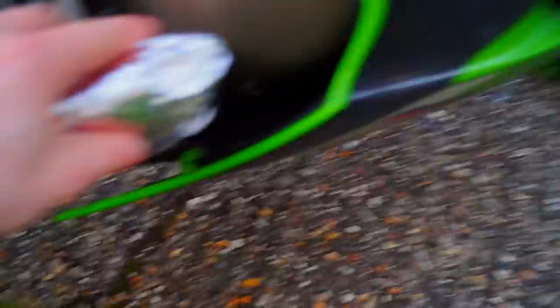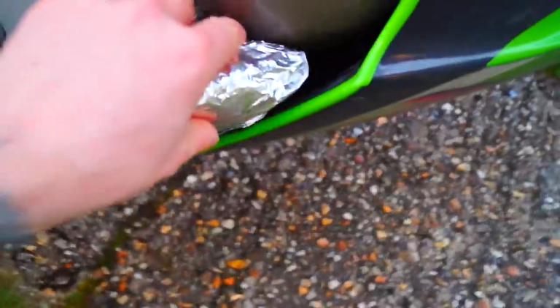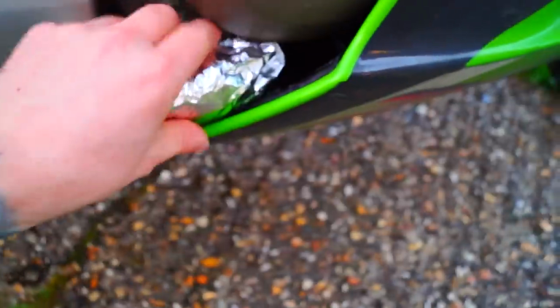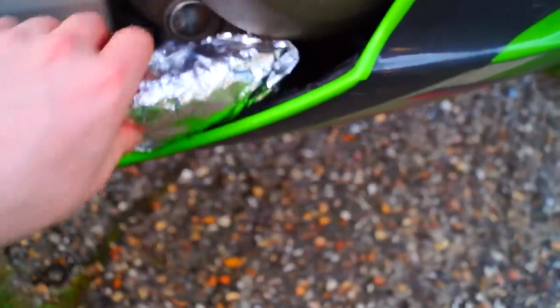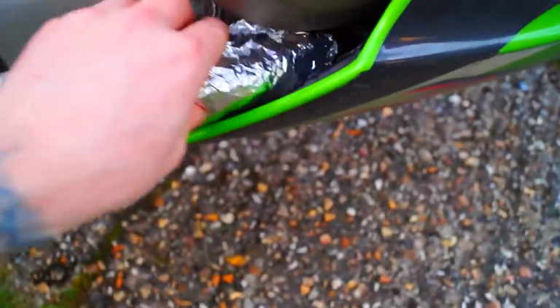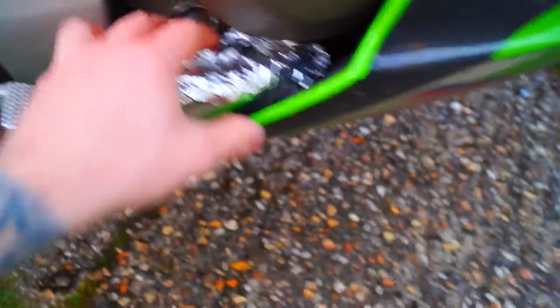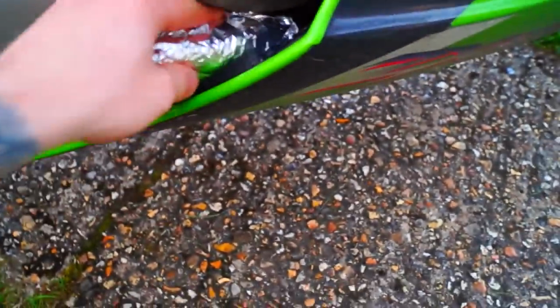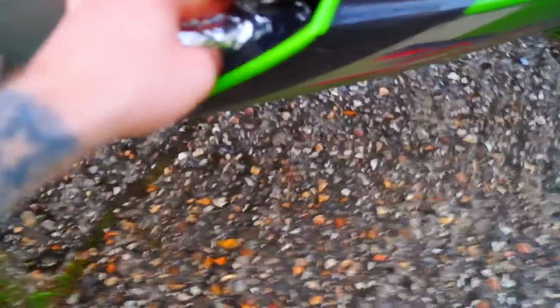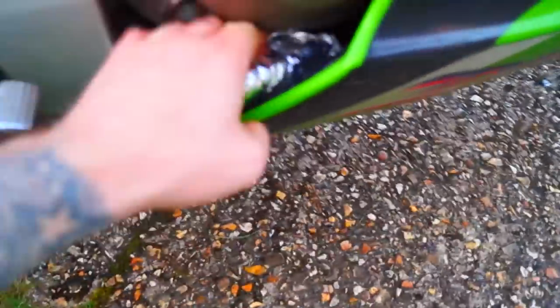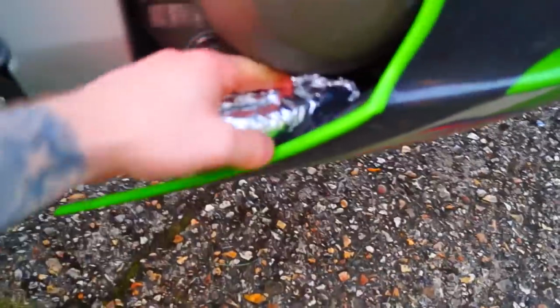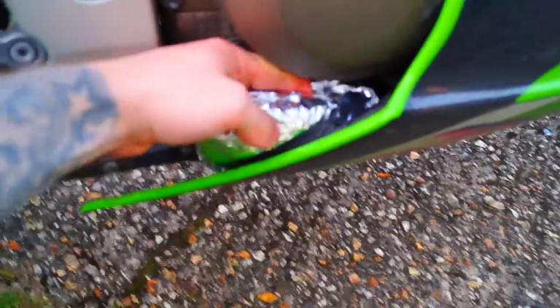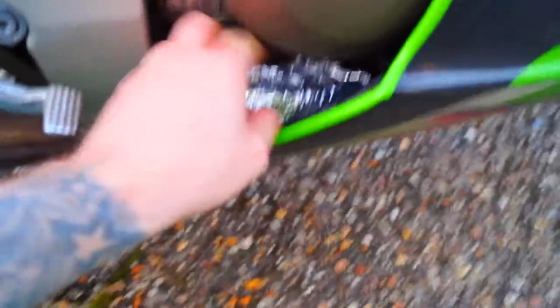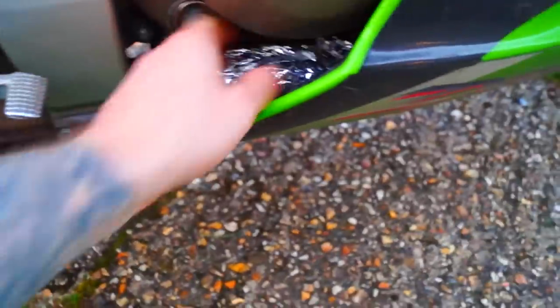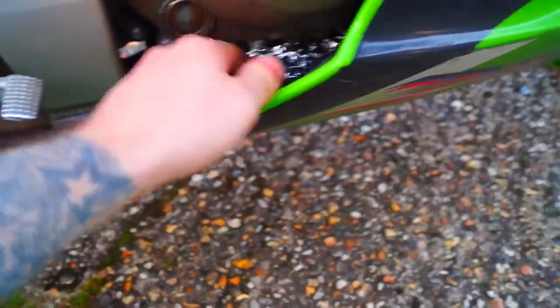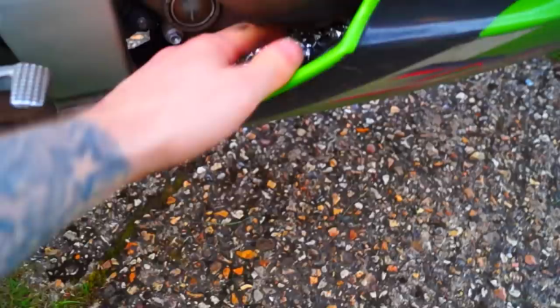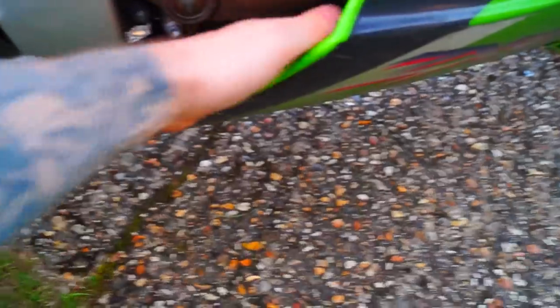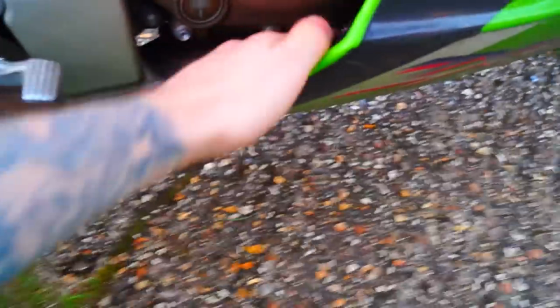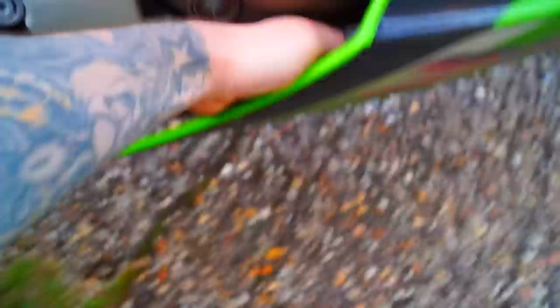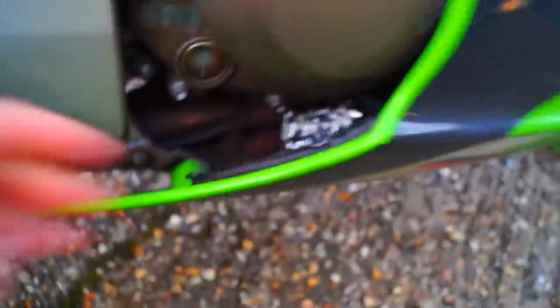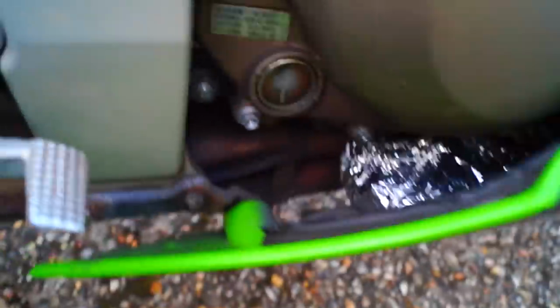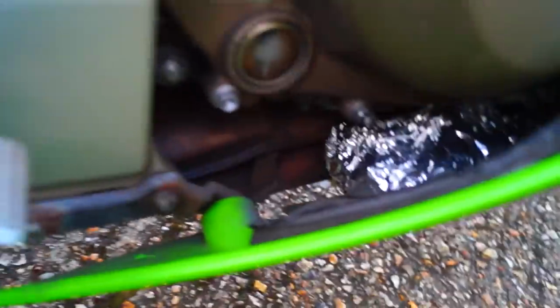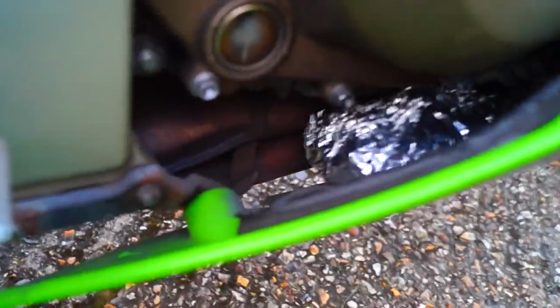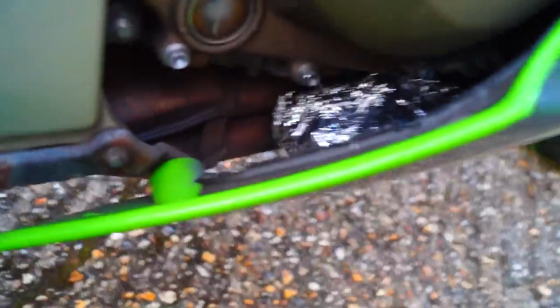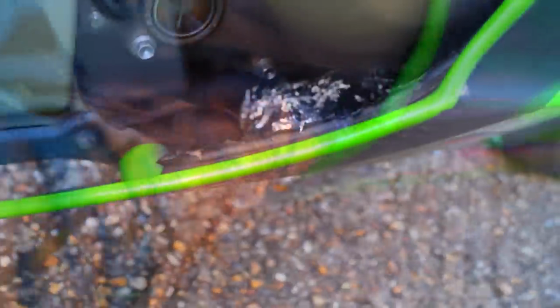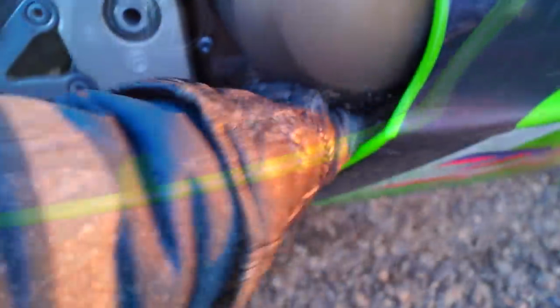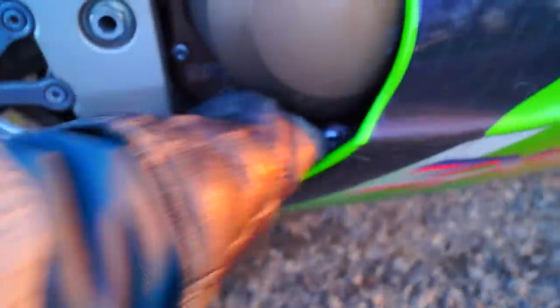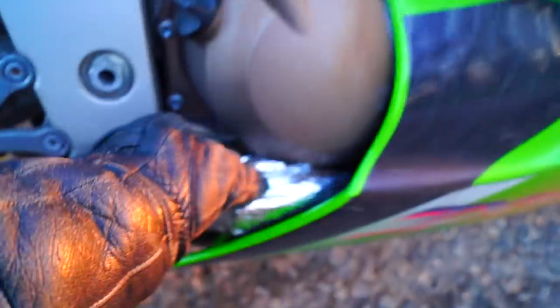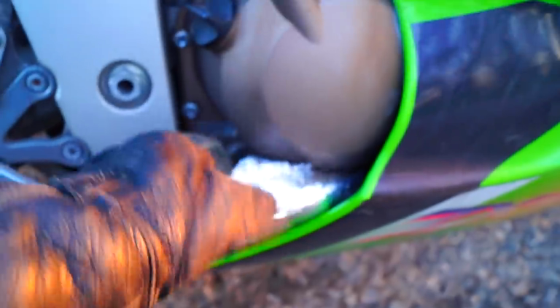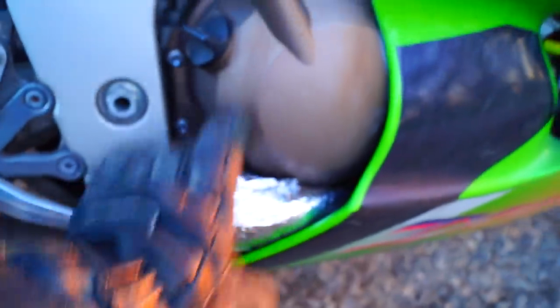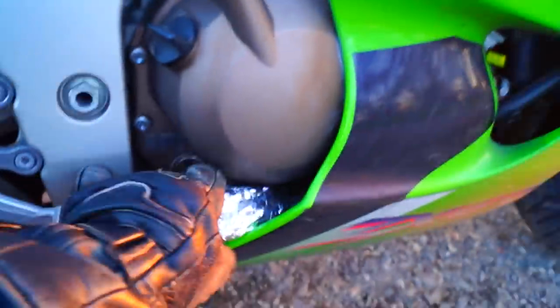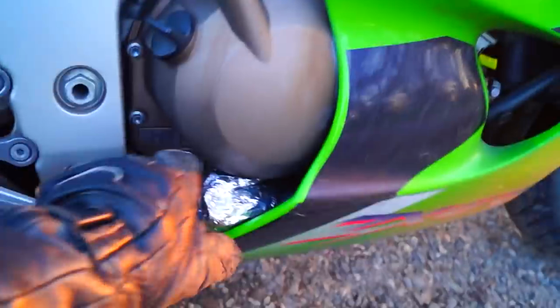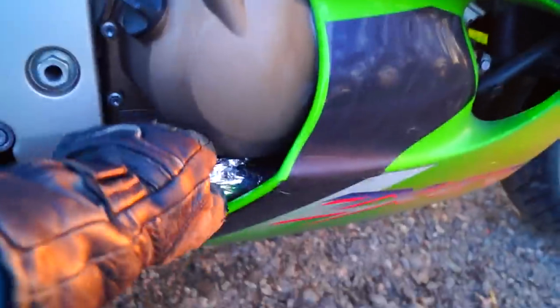If you enjoy a warm pasty or just a bit of warm food, simply wrap your food in tinfoil, tuck it in the inner fairing touching the exhaust pipe, and it will stay hot for as long as you're riding.